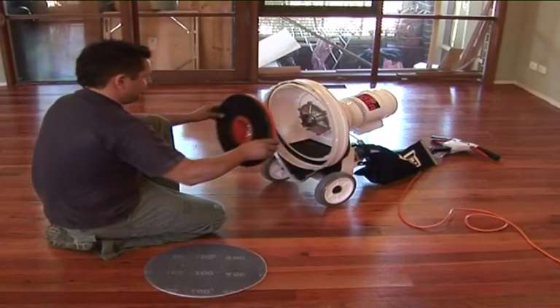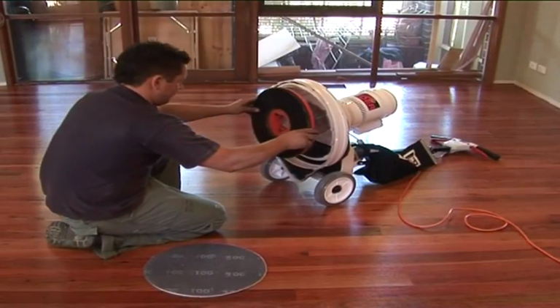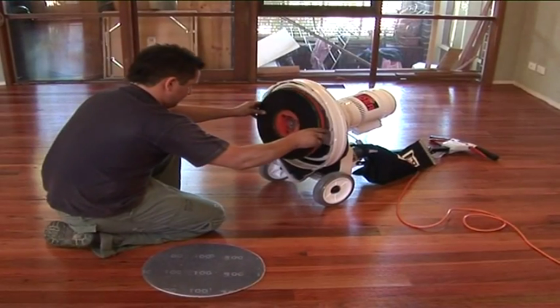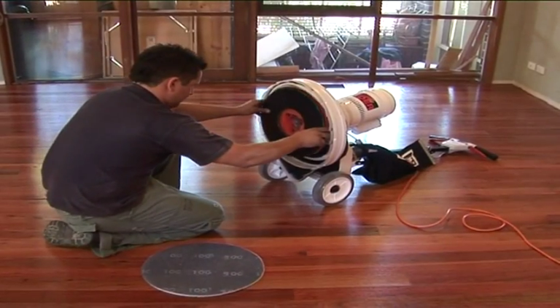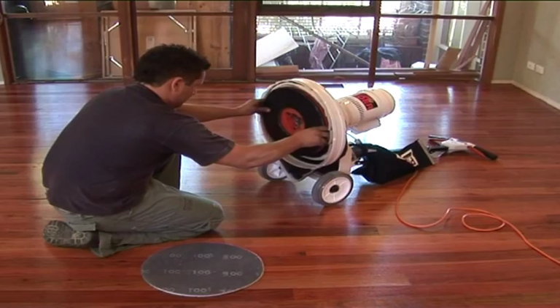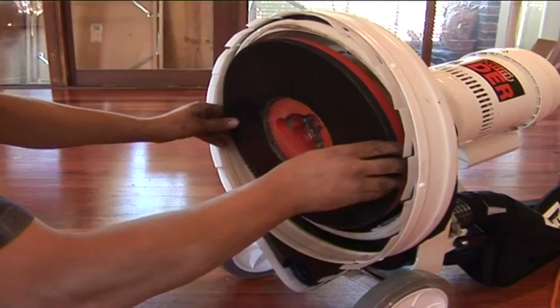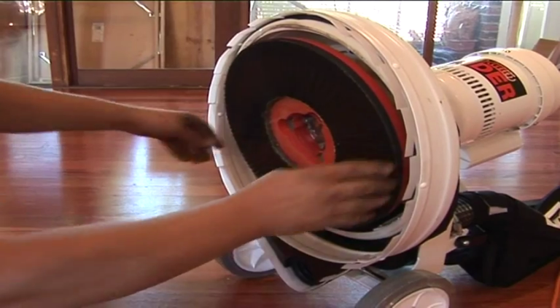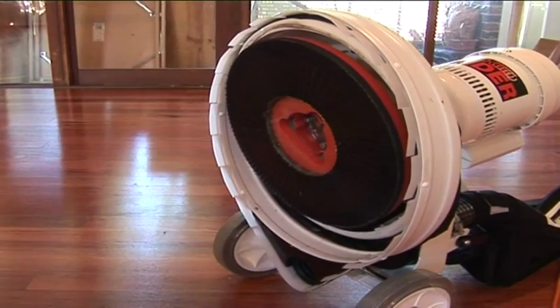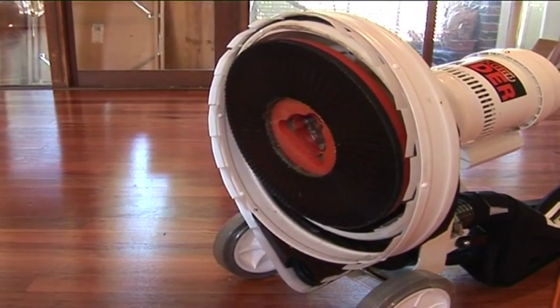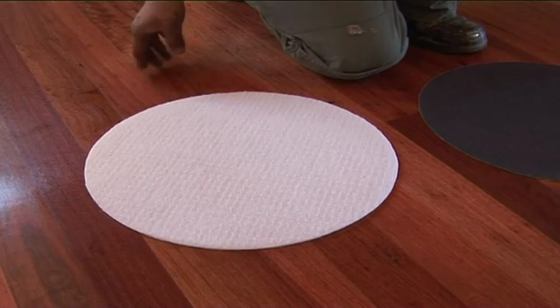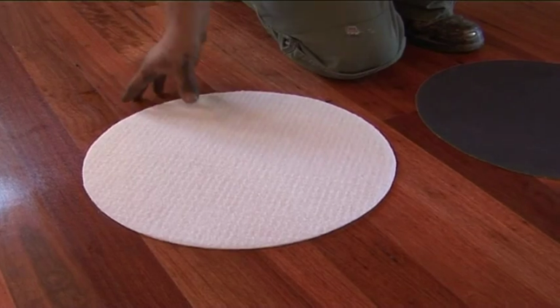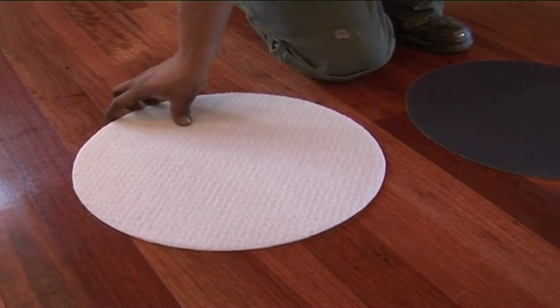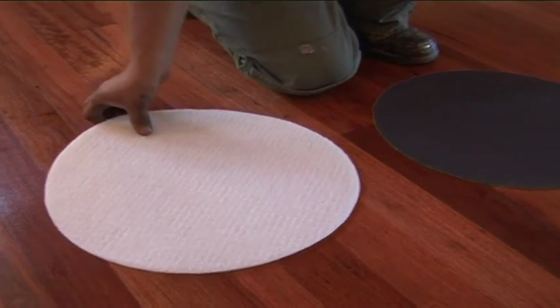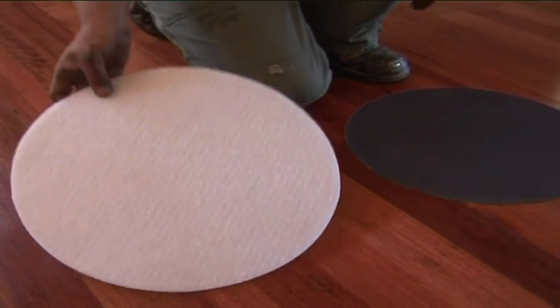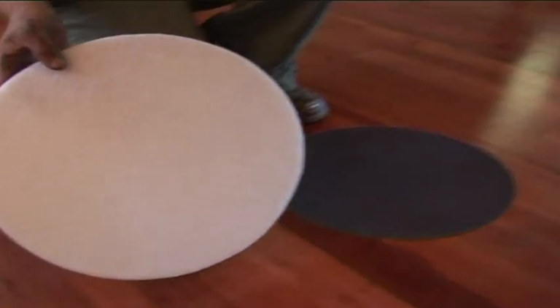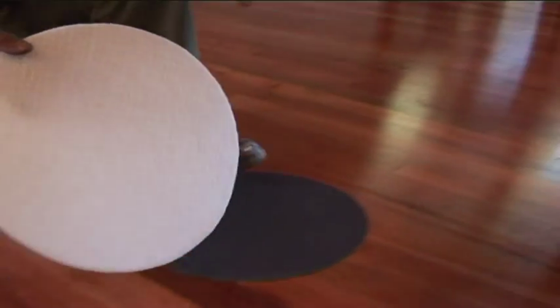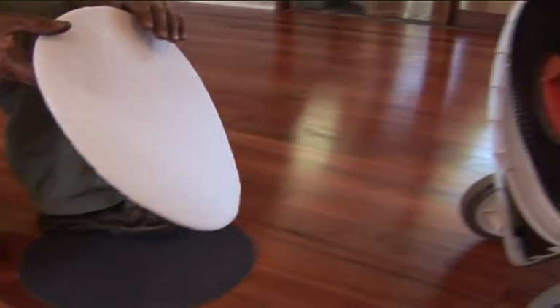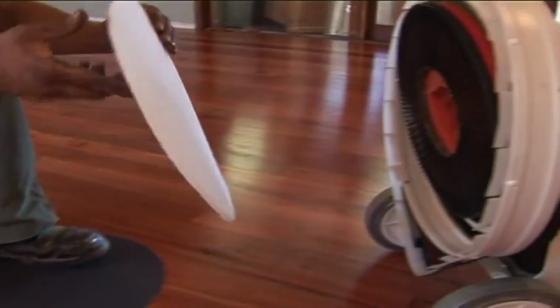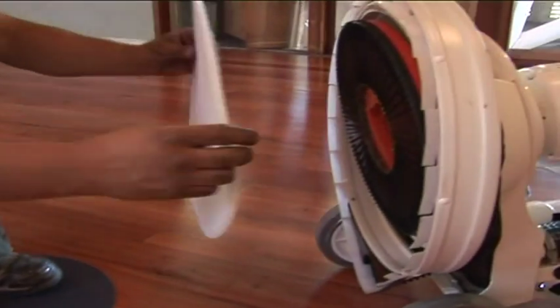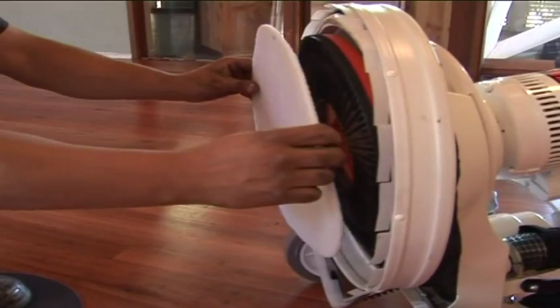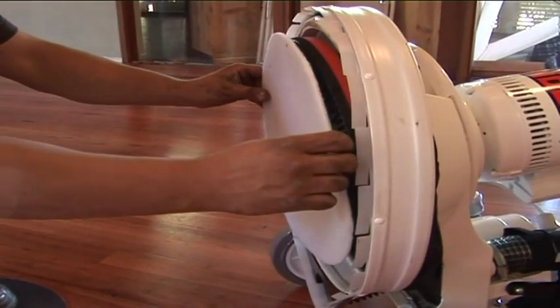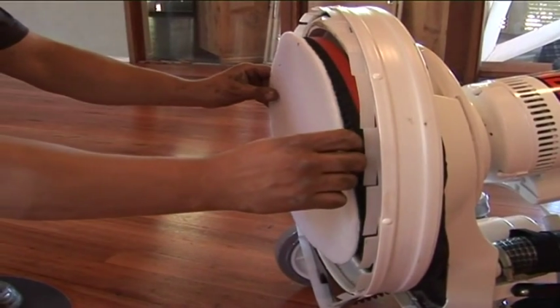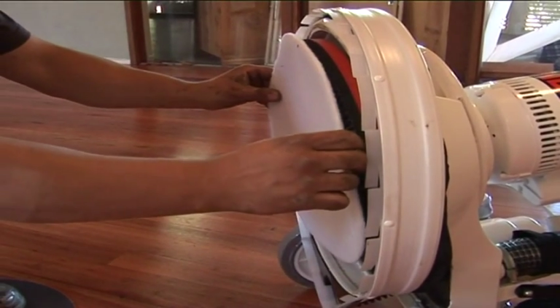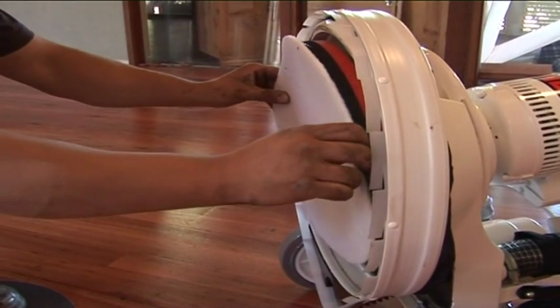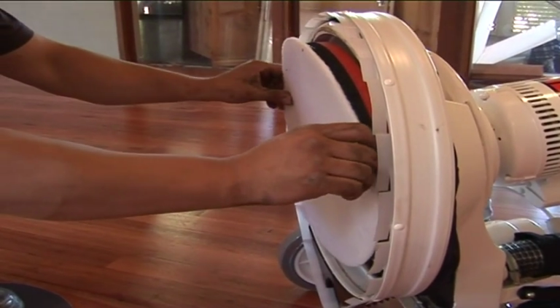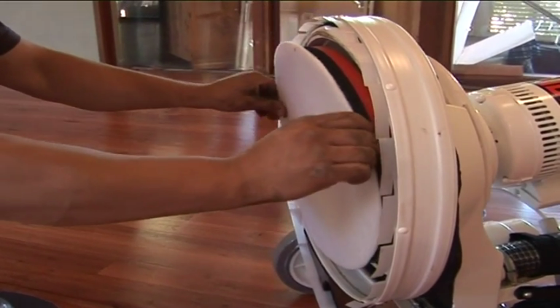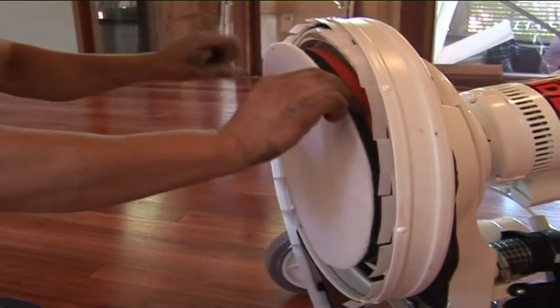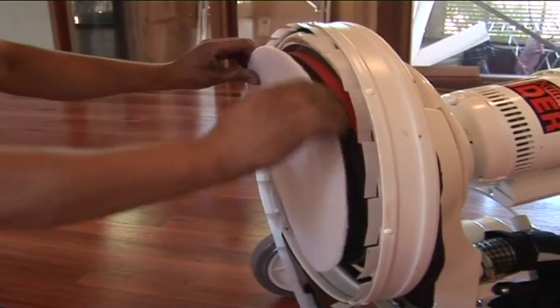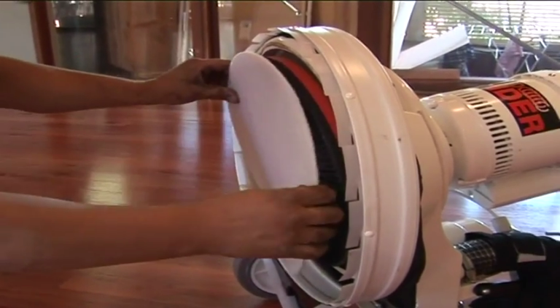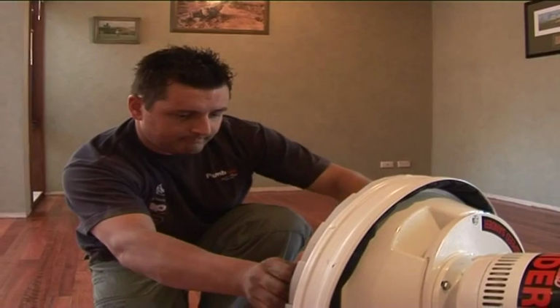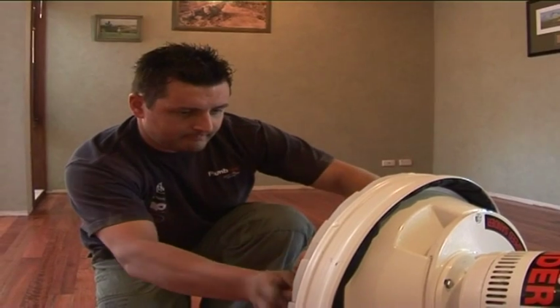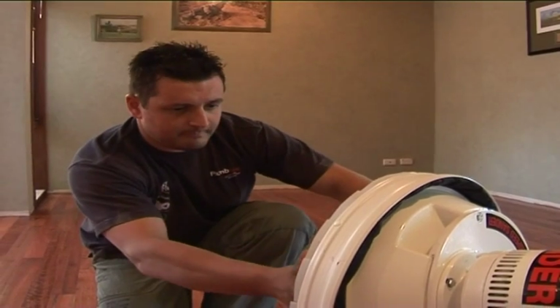As with all PolyVac machines, the SandyVac is supplied with all the necessary accessories to start work. Standard with this unit is the Instalock pad holder, pad and sanding screen.